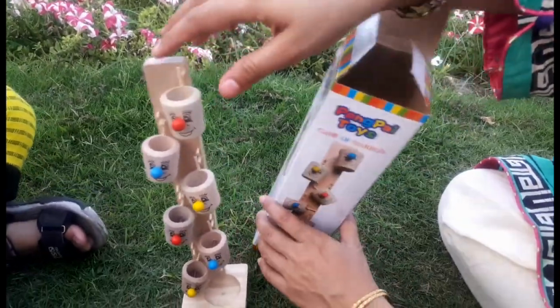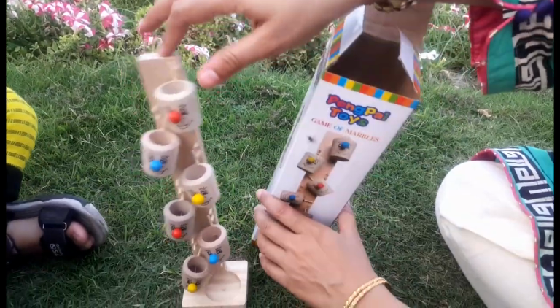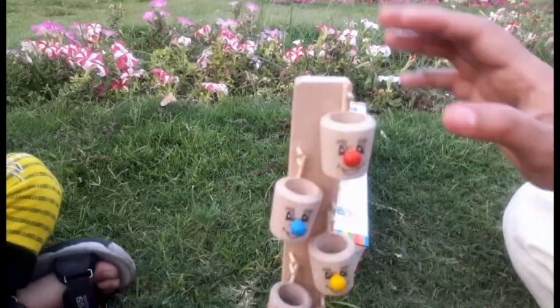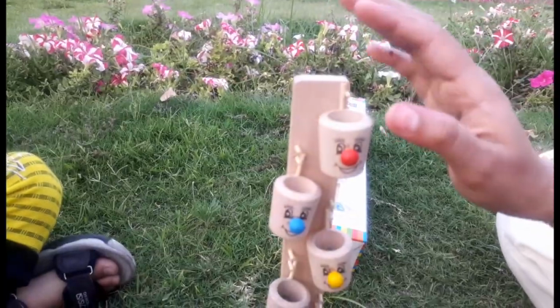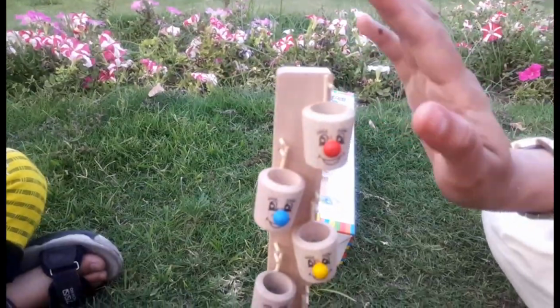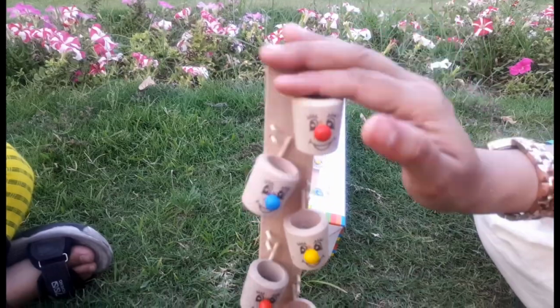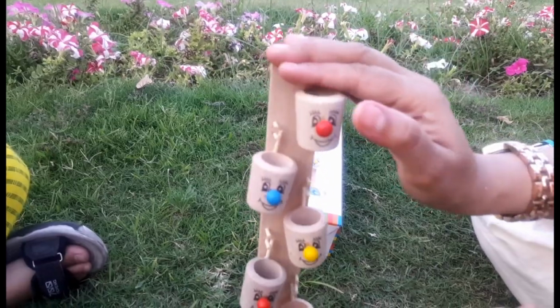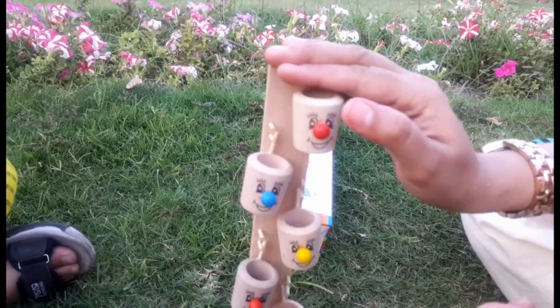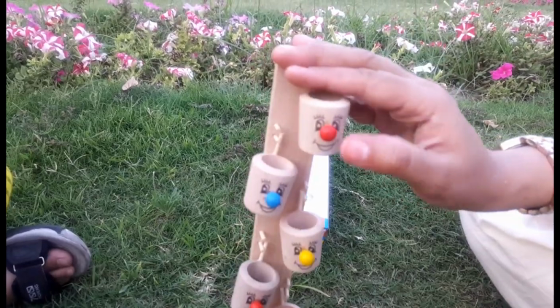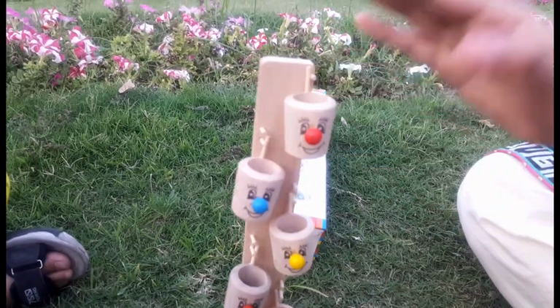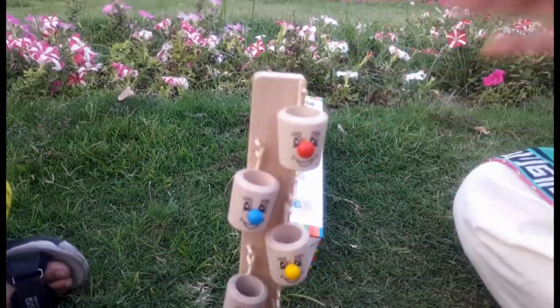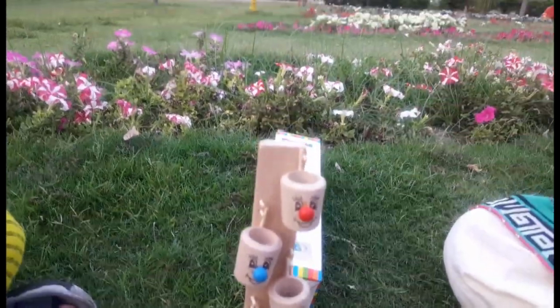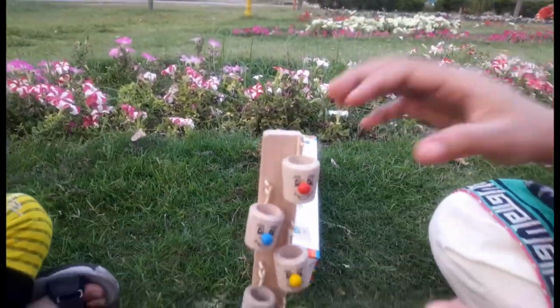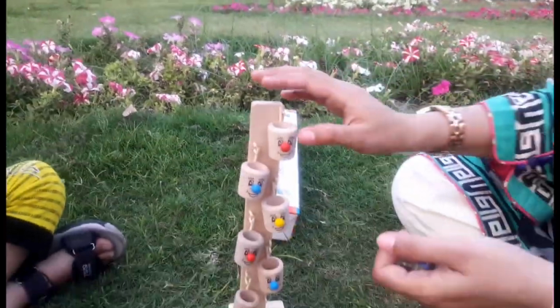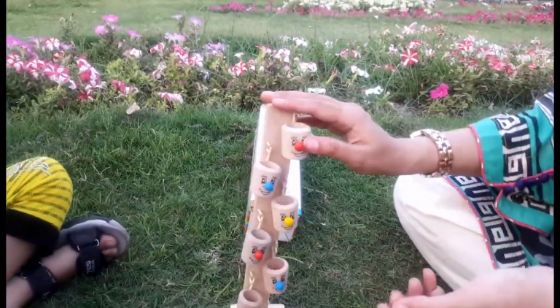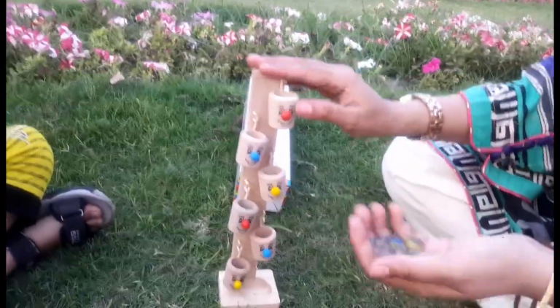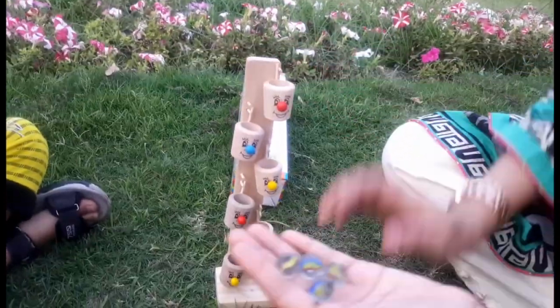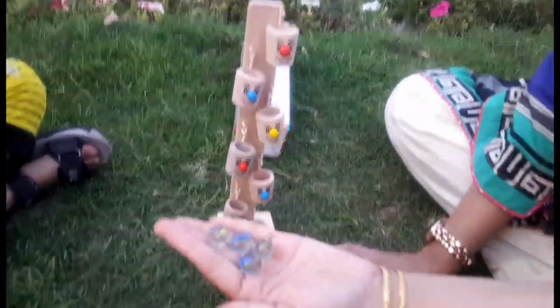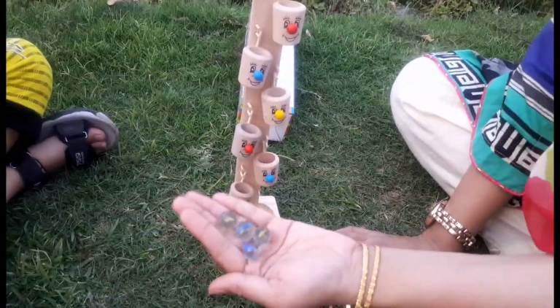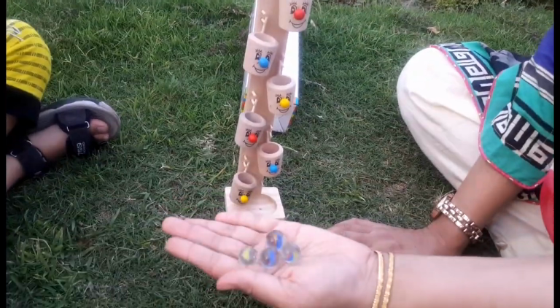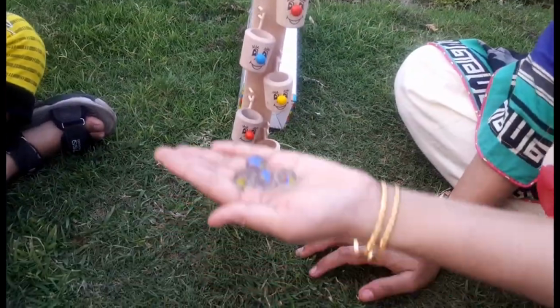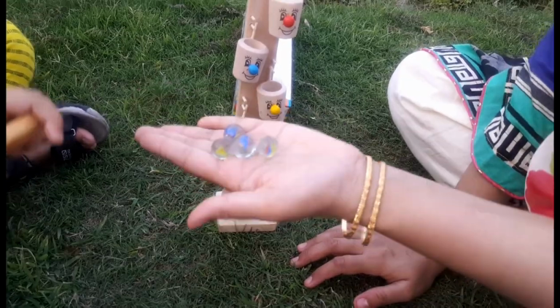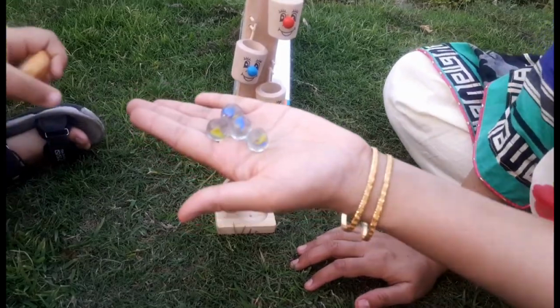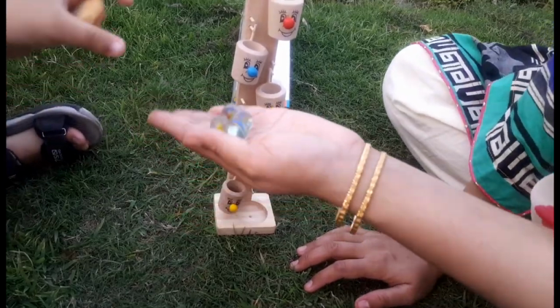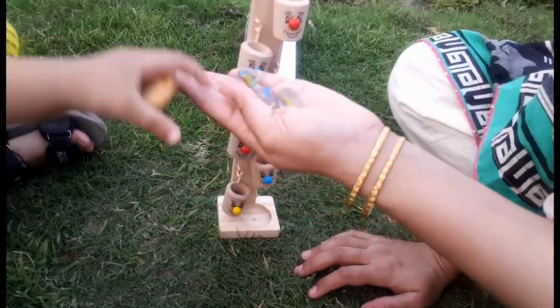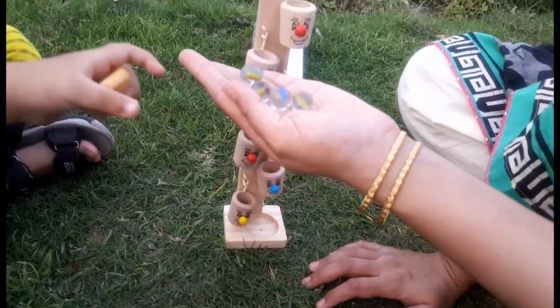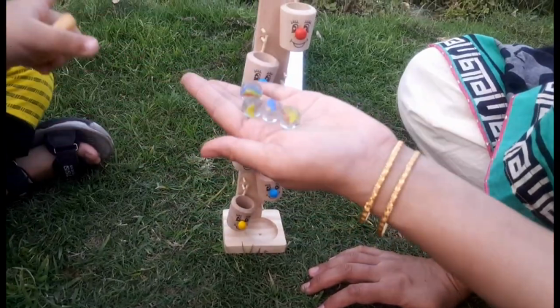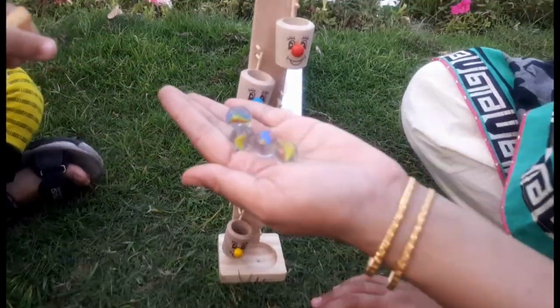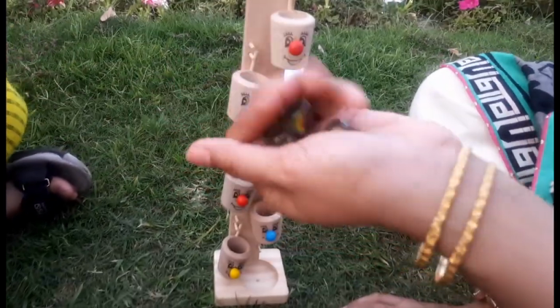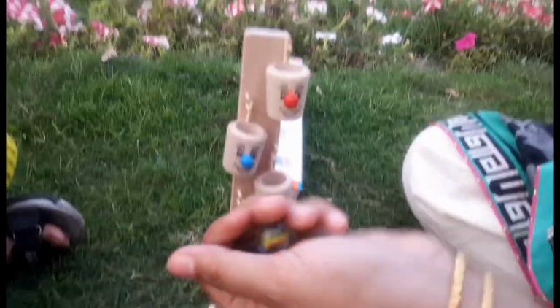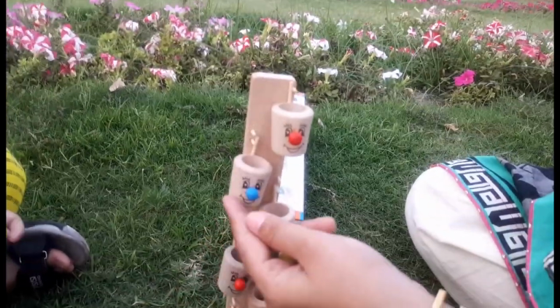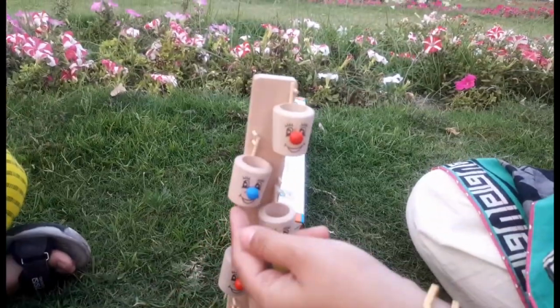Wait — see, this toy is in front of you. Look, there are marbles. So friends, what do you think?